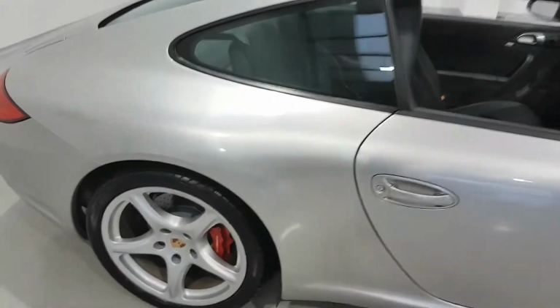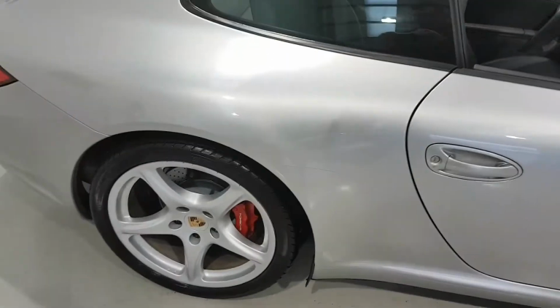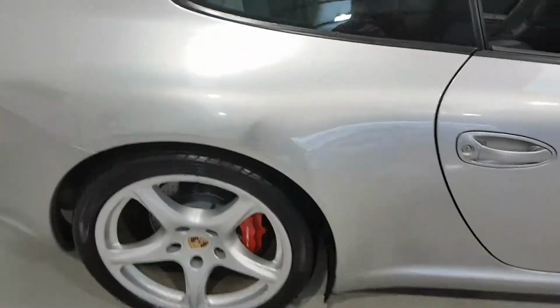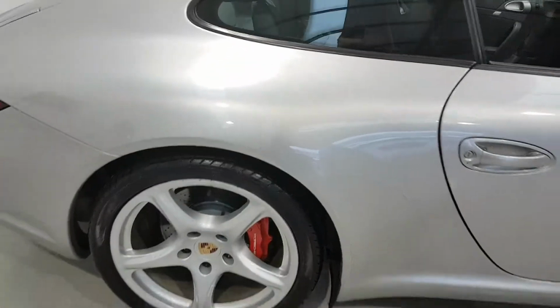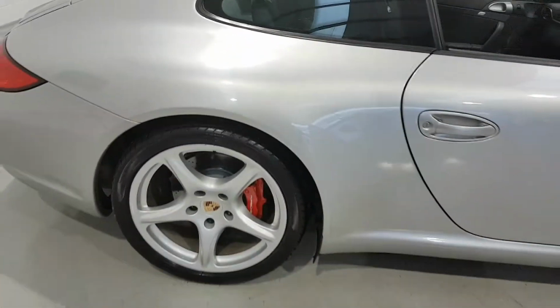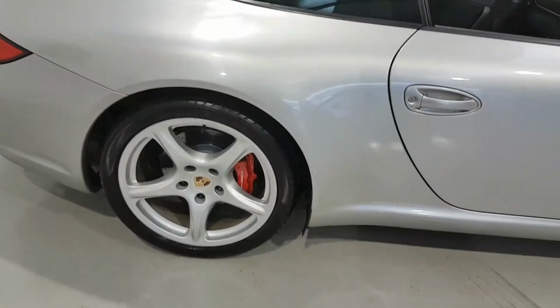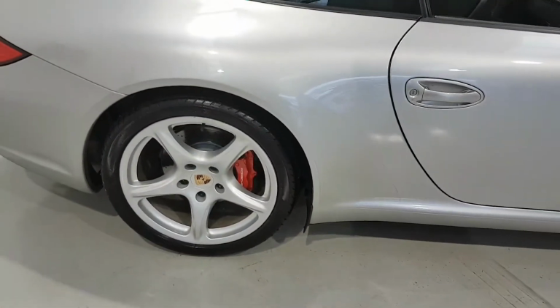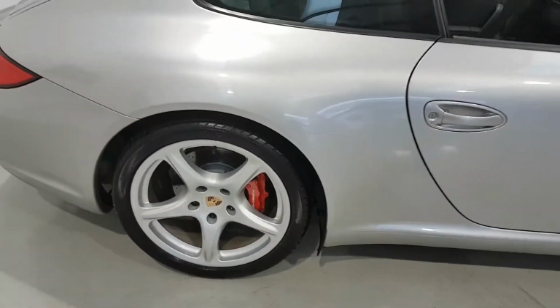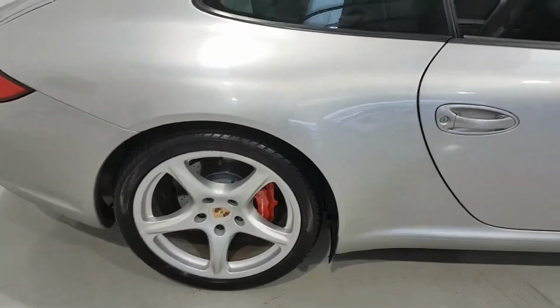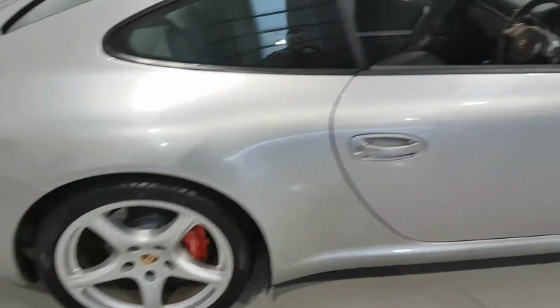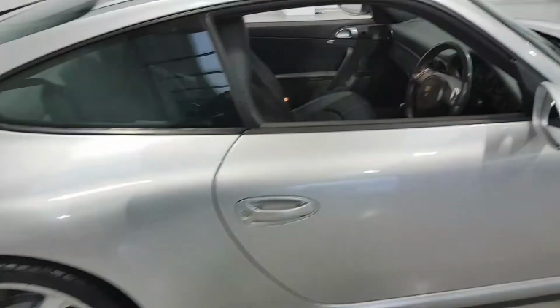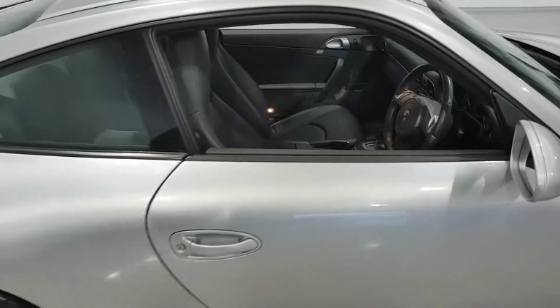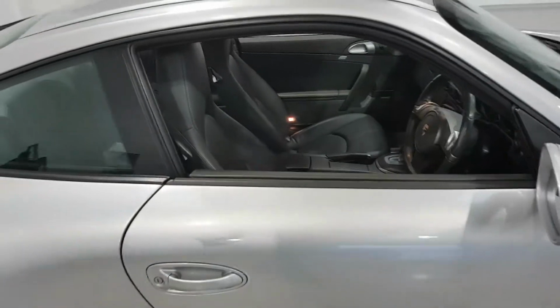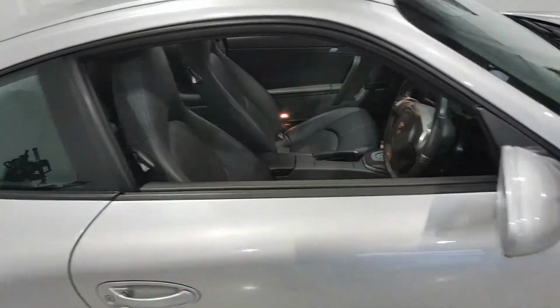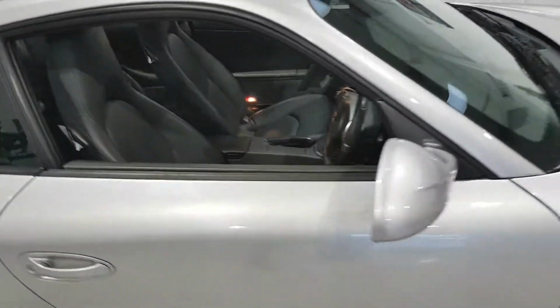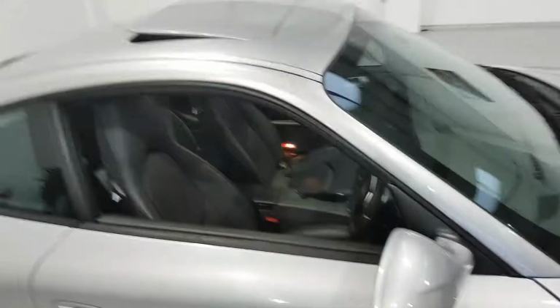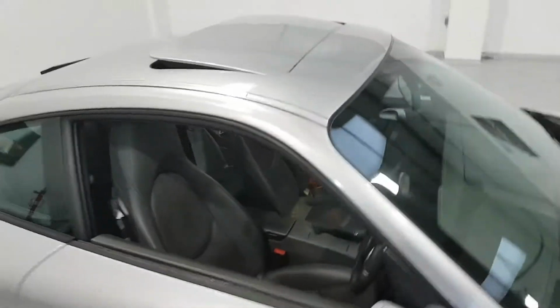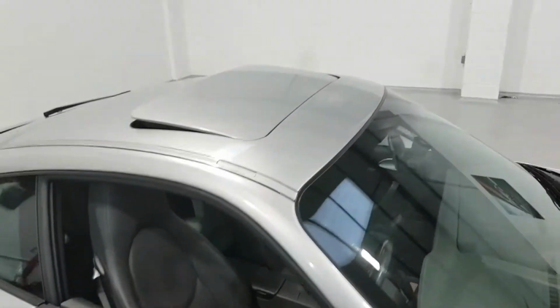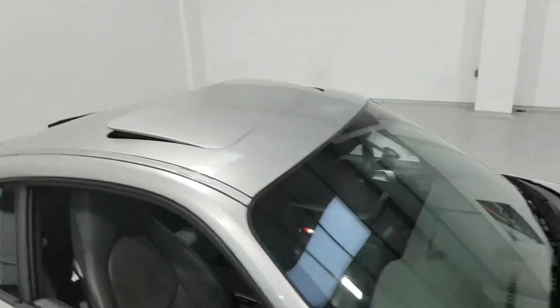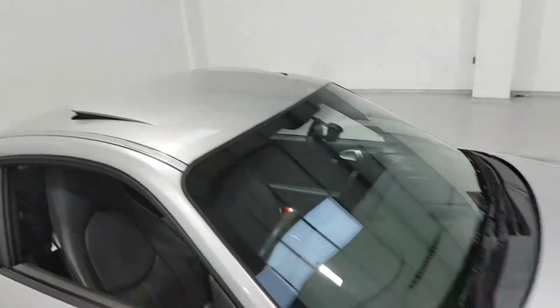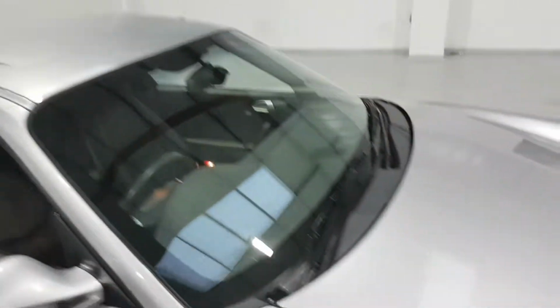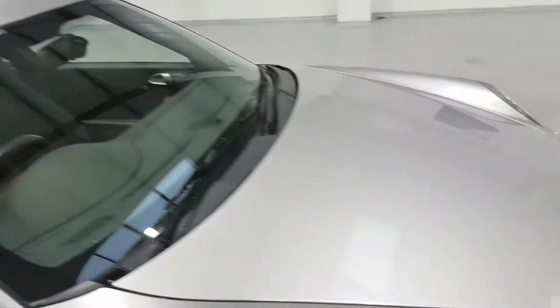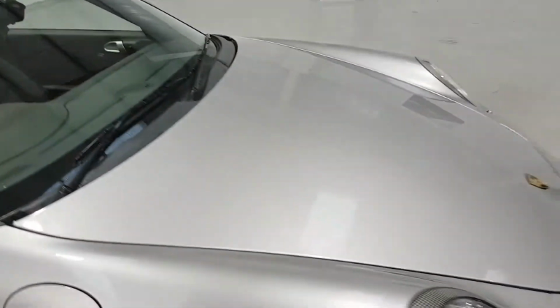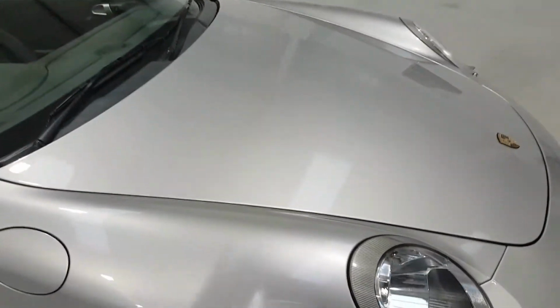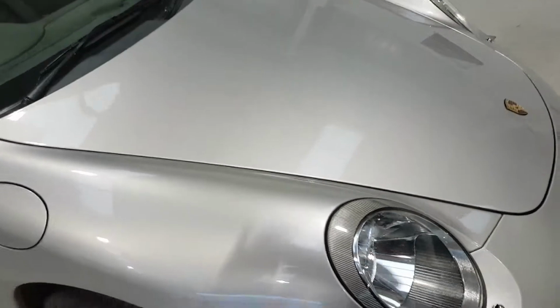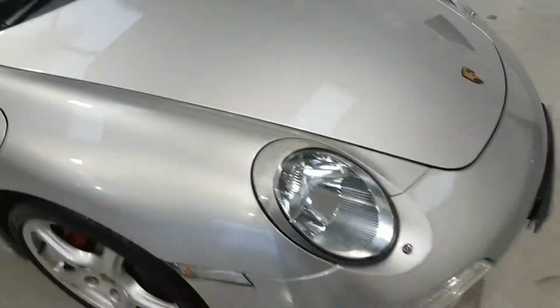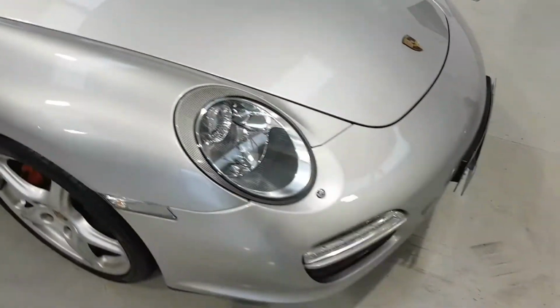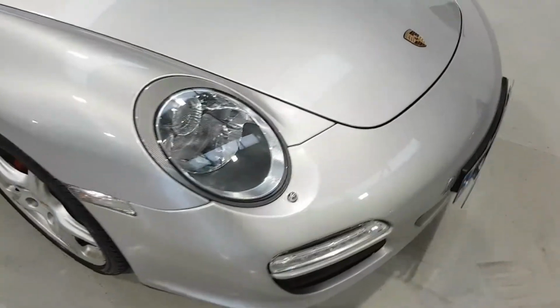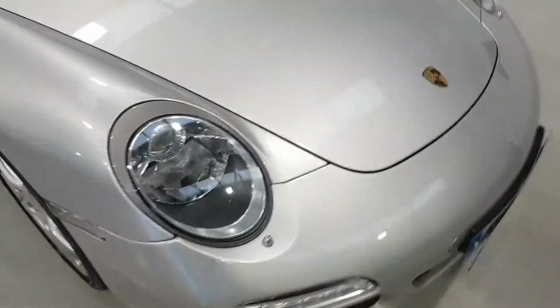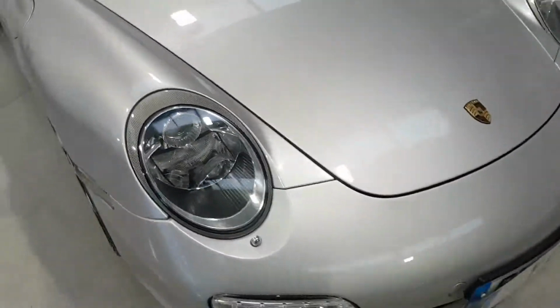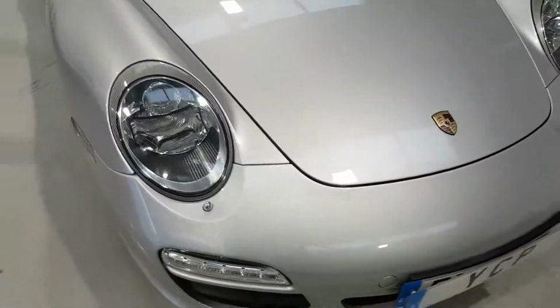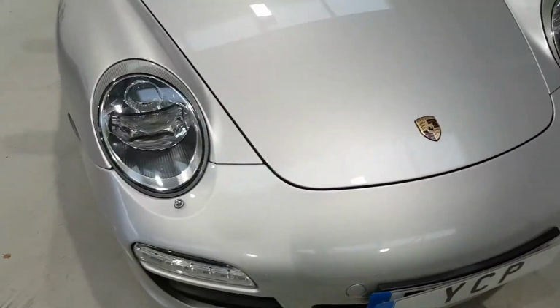19 inch Carrera Classic wheels with coloured wheel centres, factory fit electric sunroof, Xenons with heated headlight wash.